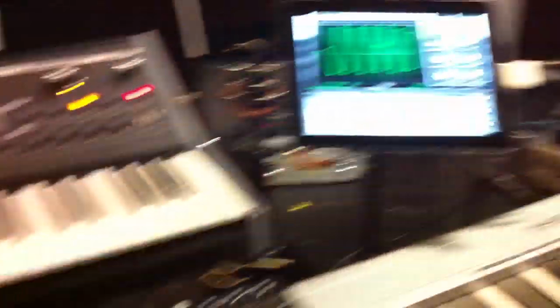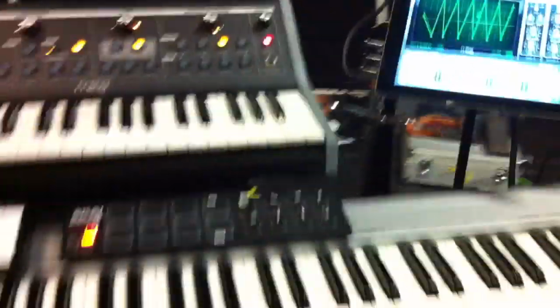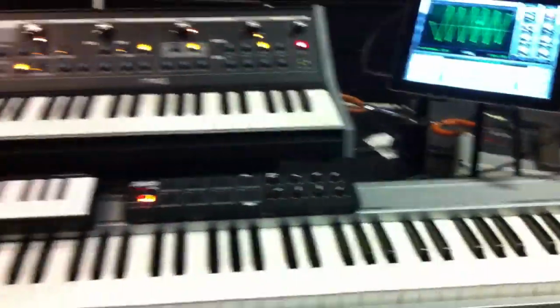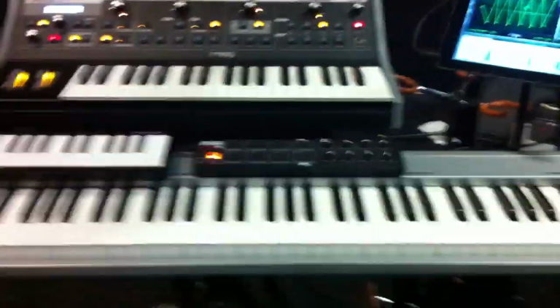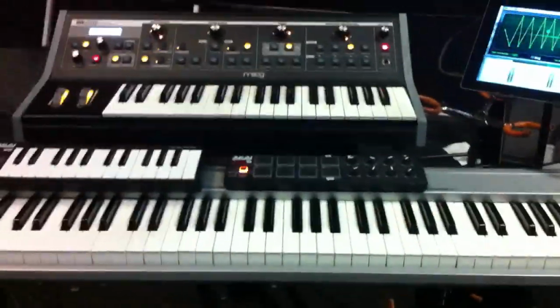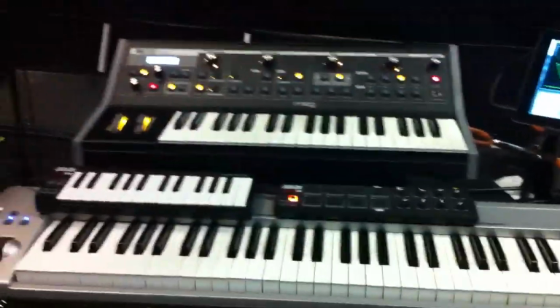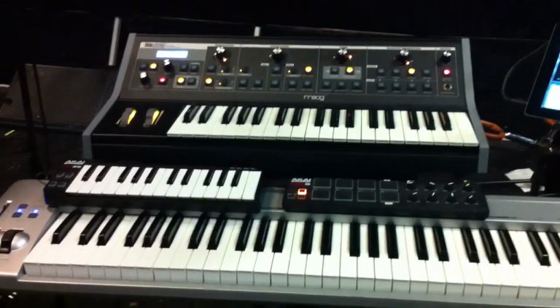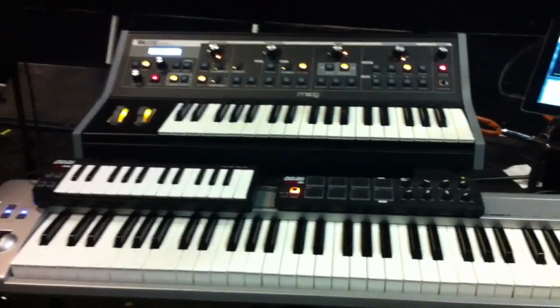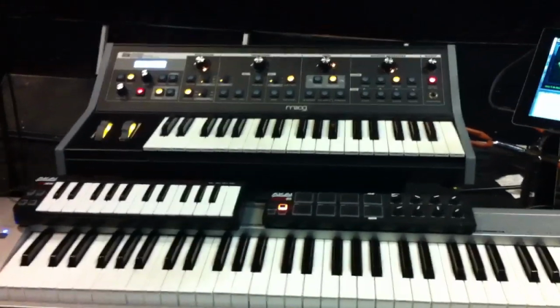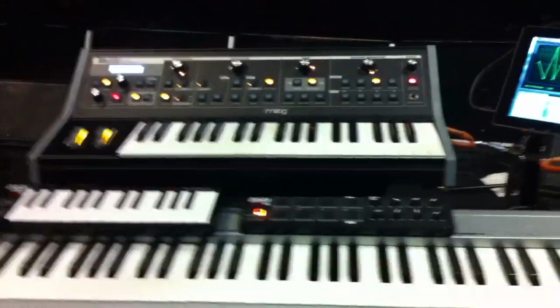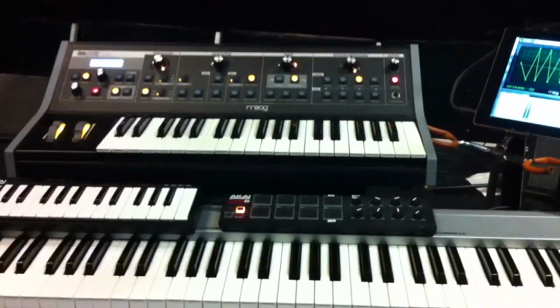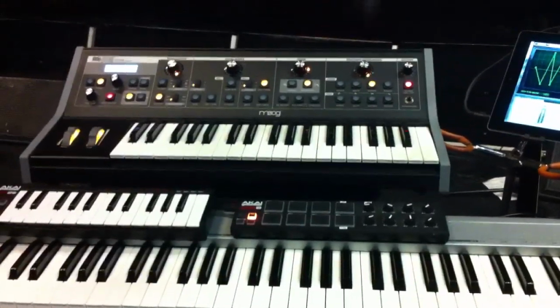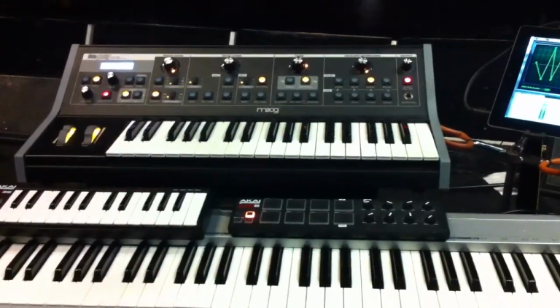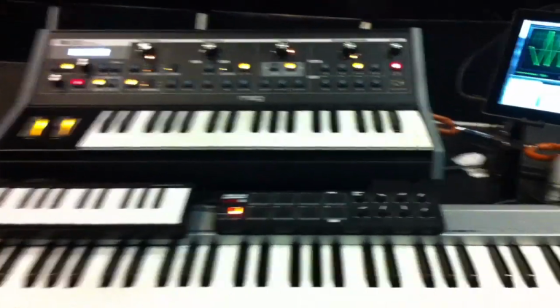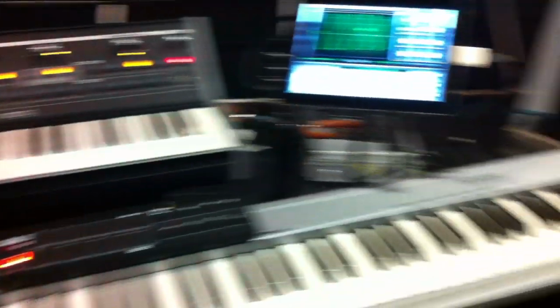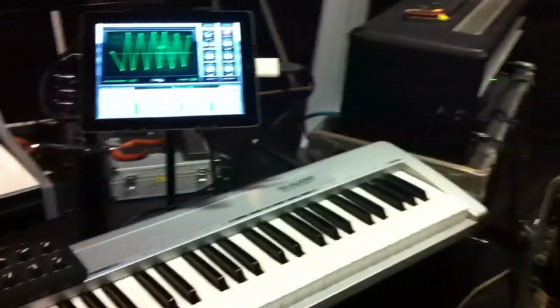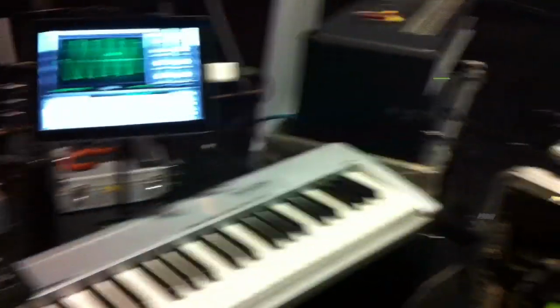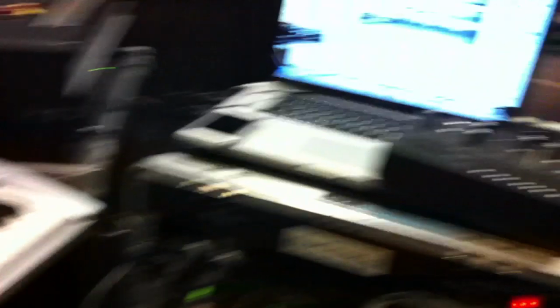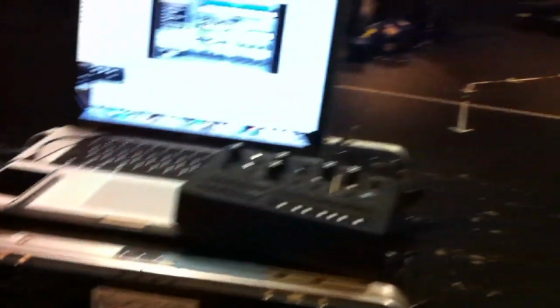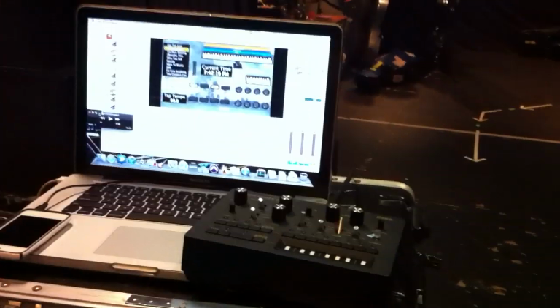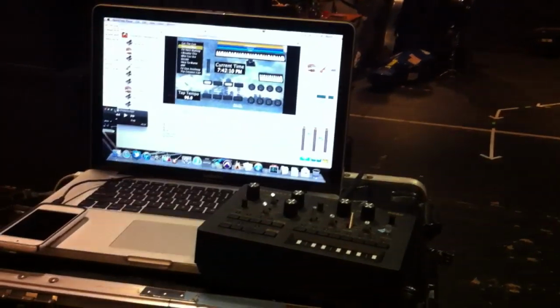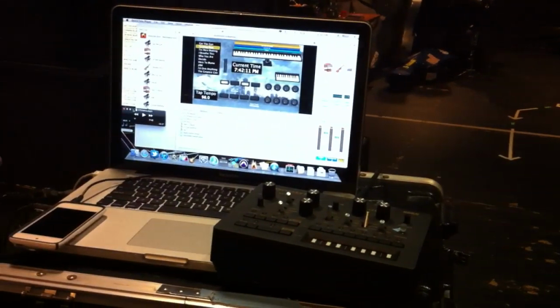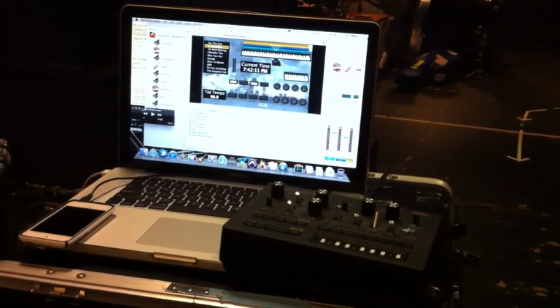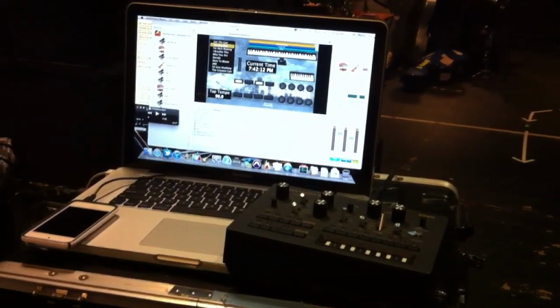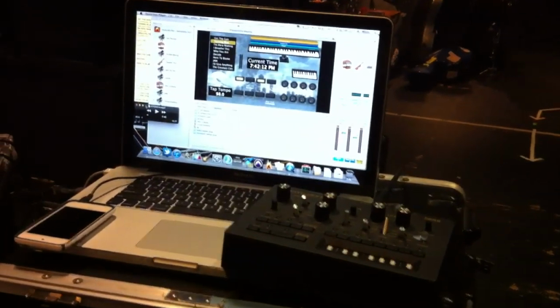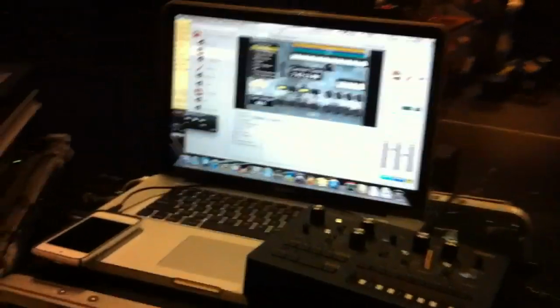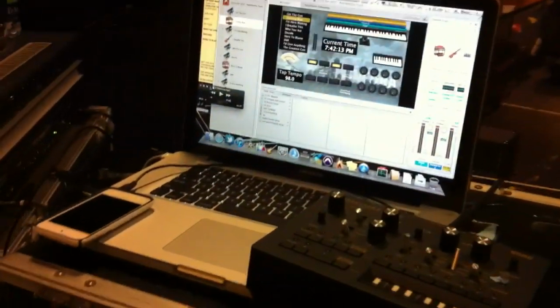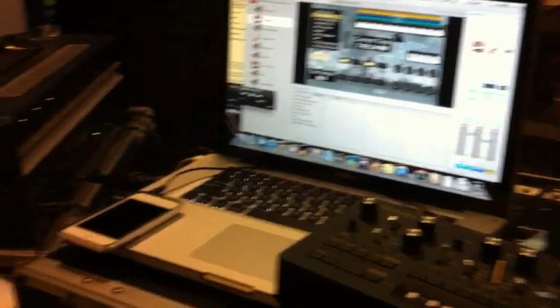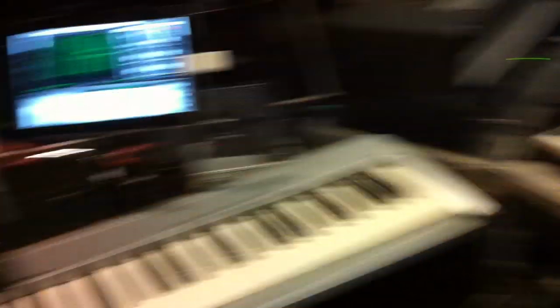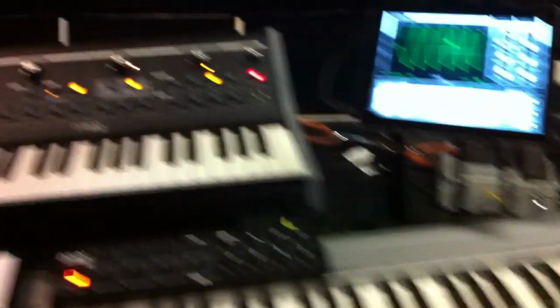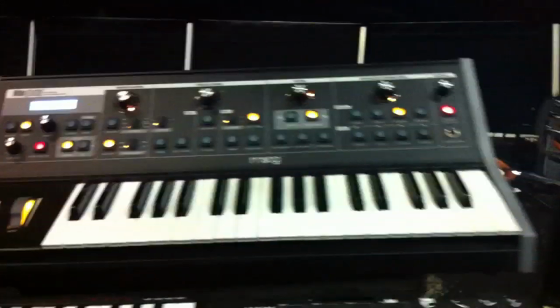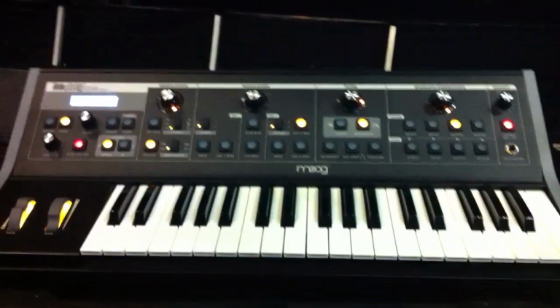So all in all, it's a really efficient rig with some really cool sounds — a mix of the analog with the digital. Hope you get to see us on the road. Thanks a lot, see you later.